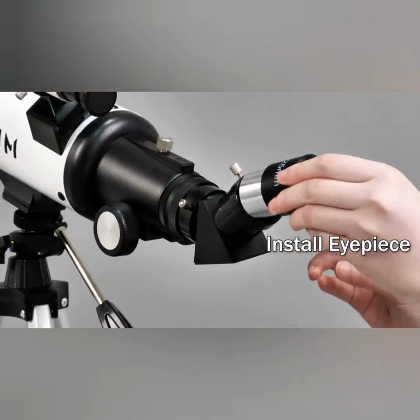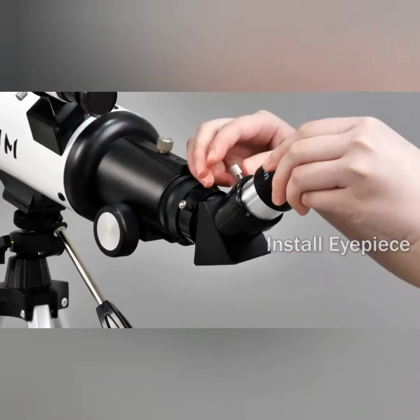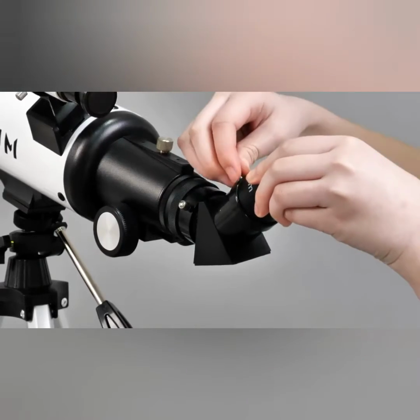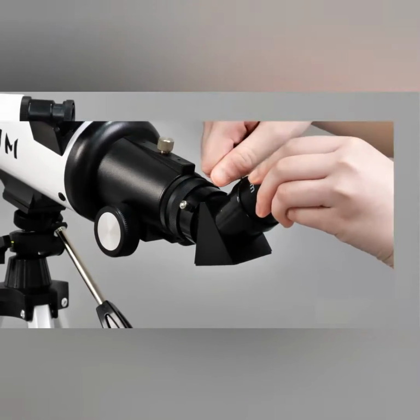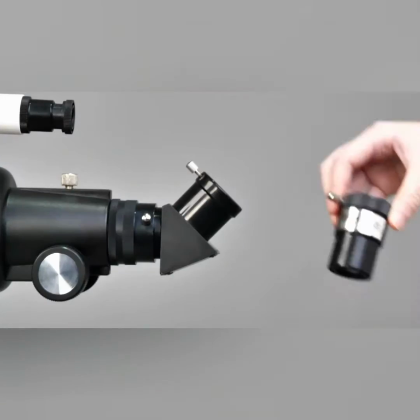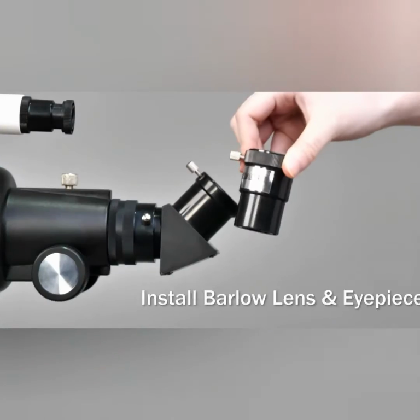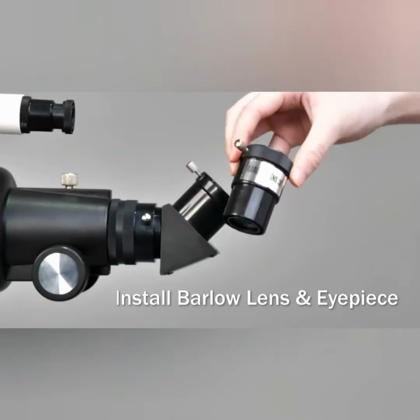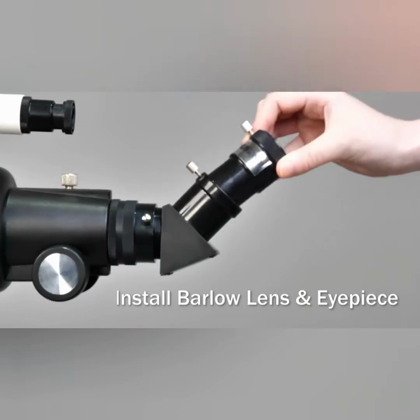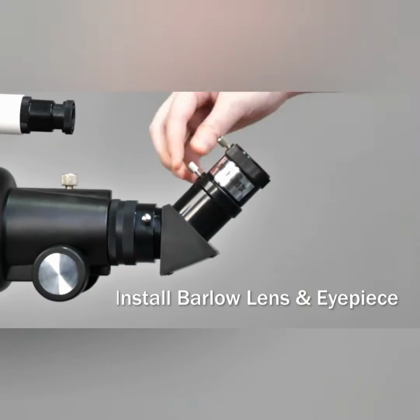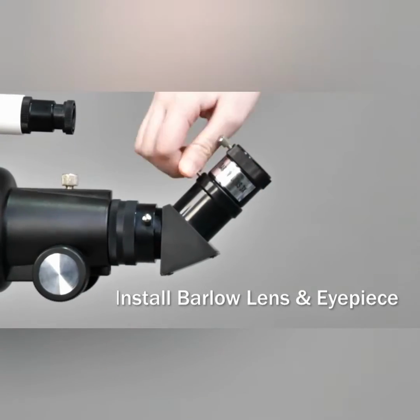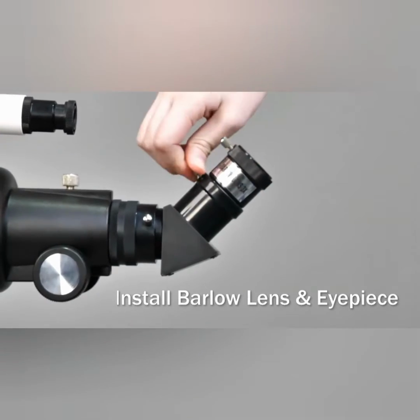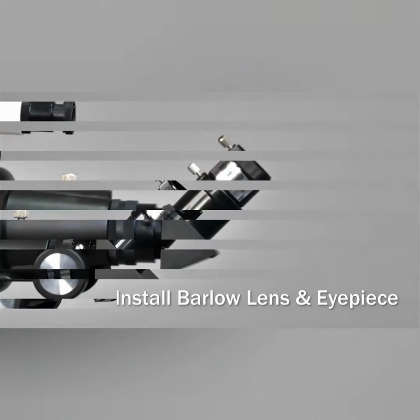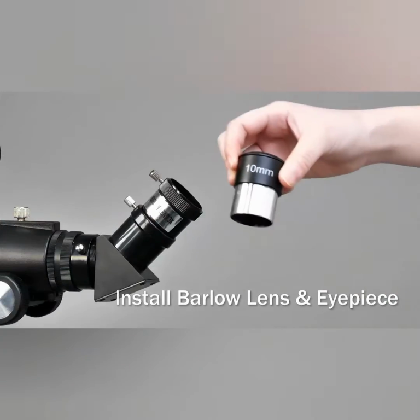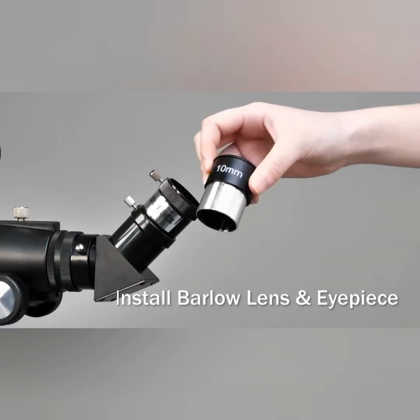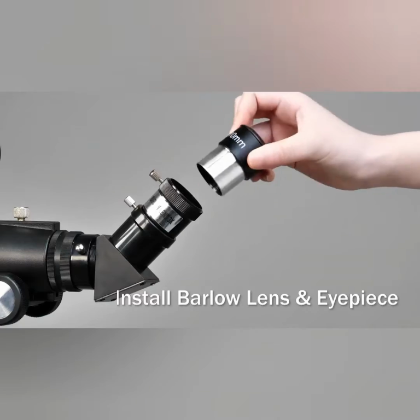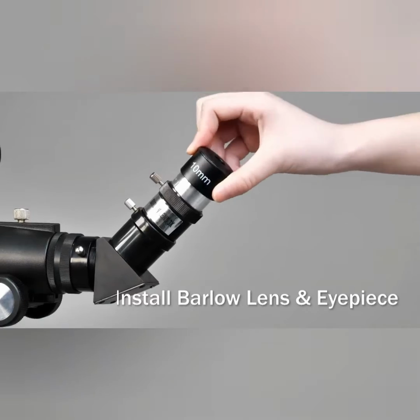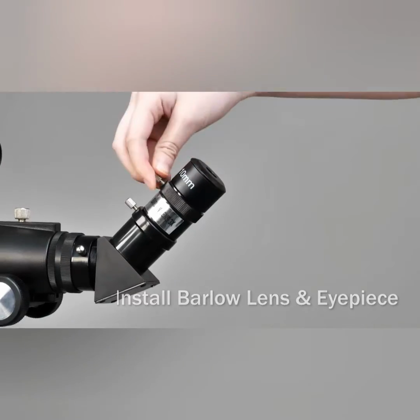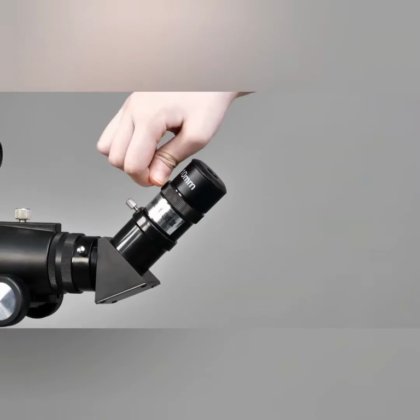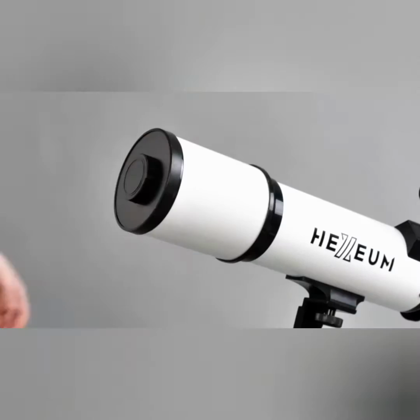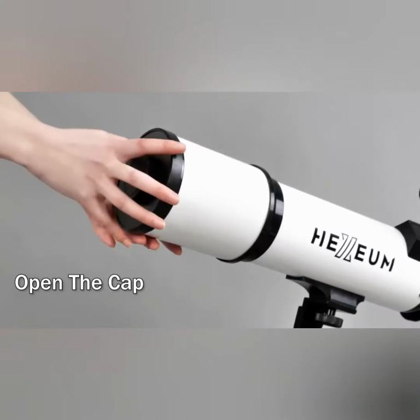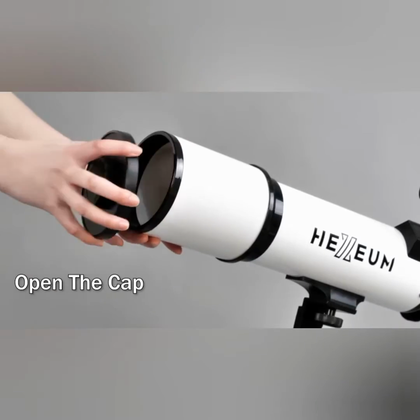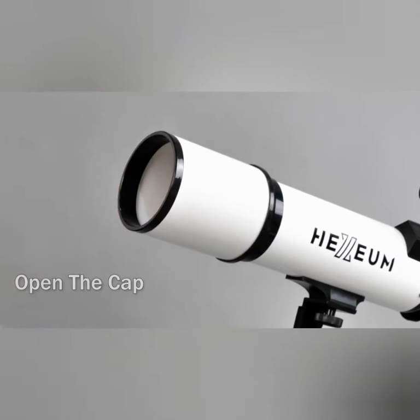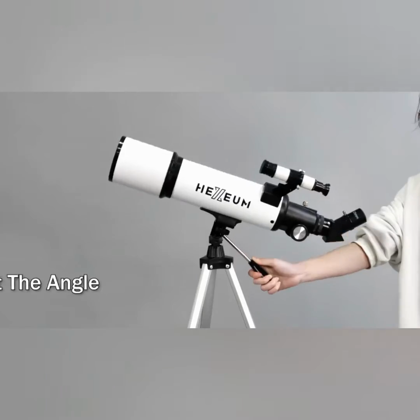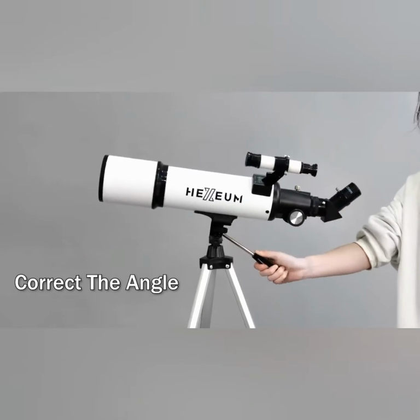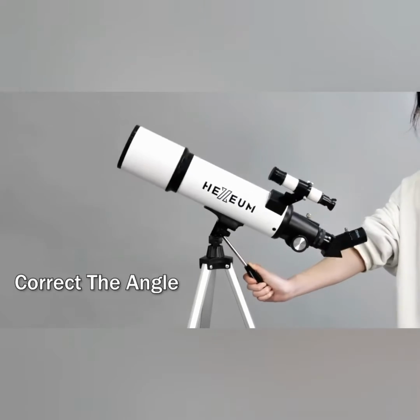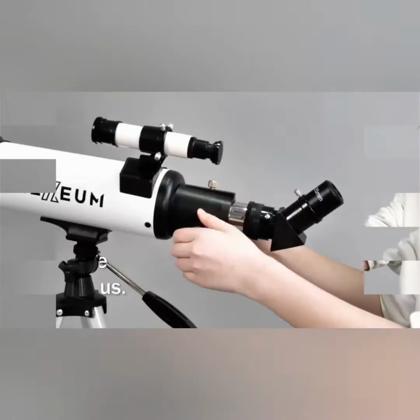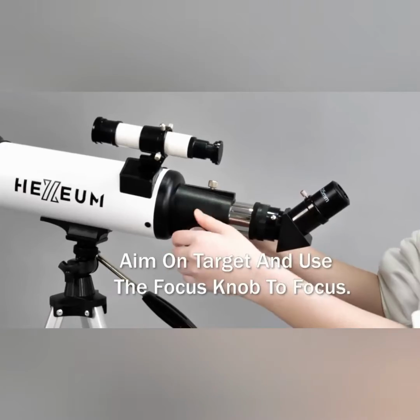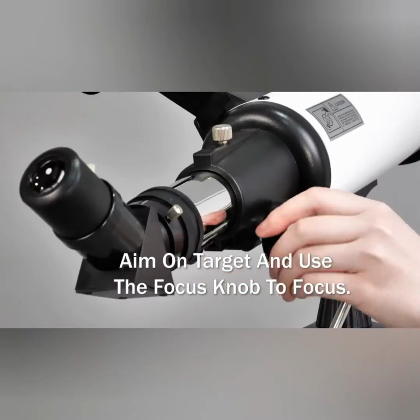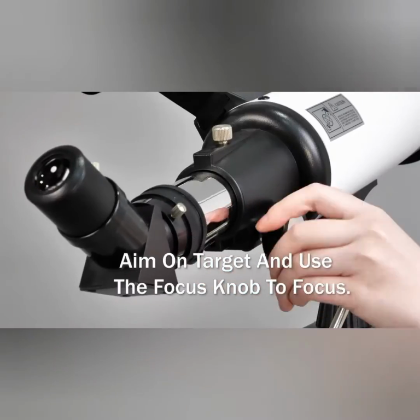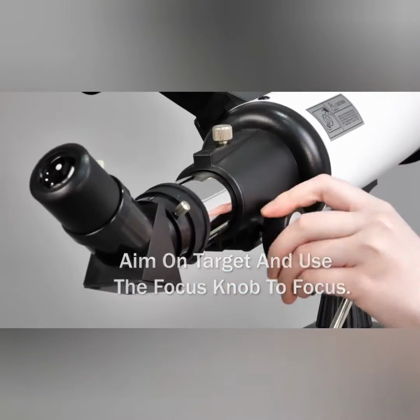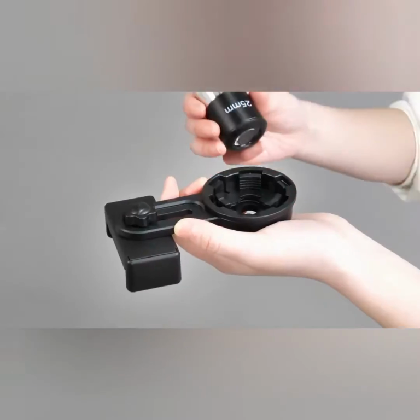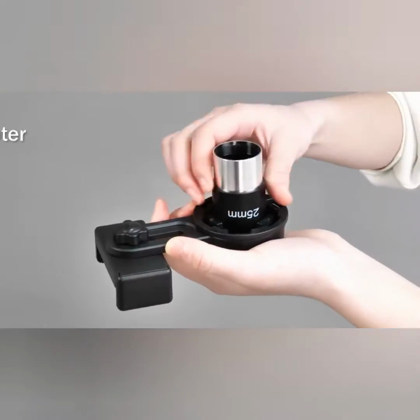This telescope is designed to be portable and easy to set up, making it suitable for beginners or casual stargazers who want to explore the night sky. It should provide decent views of the moon, planets, and some brighter deep sky objects like star clusters and nebulae.